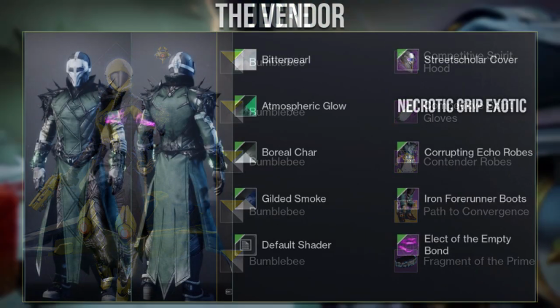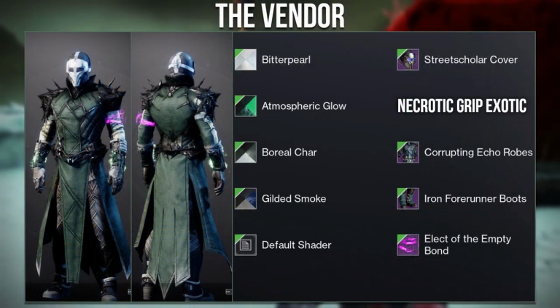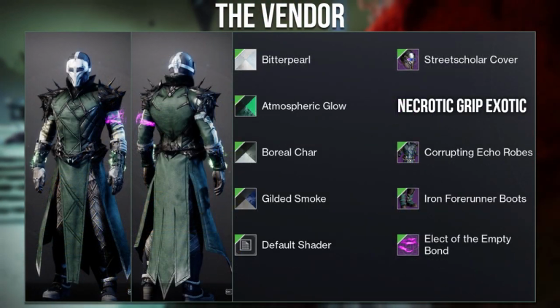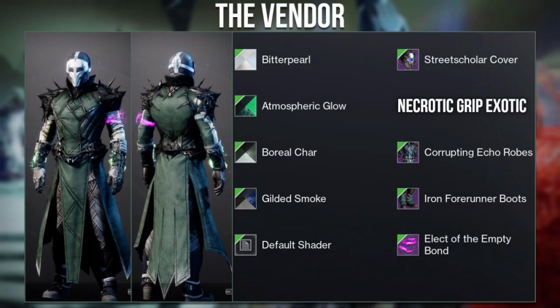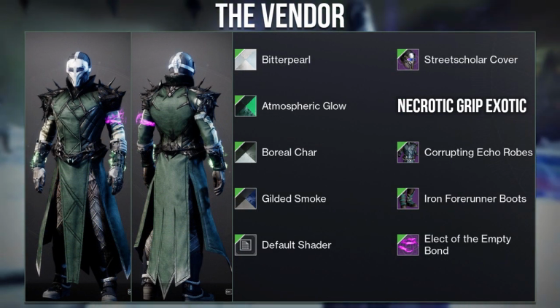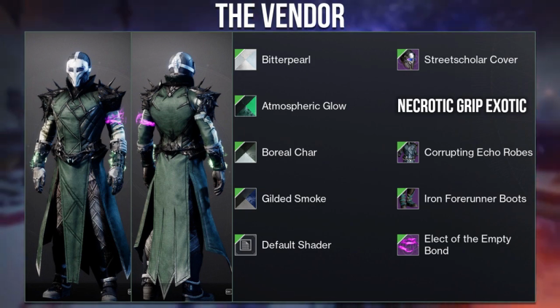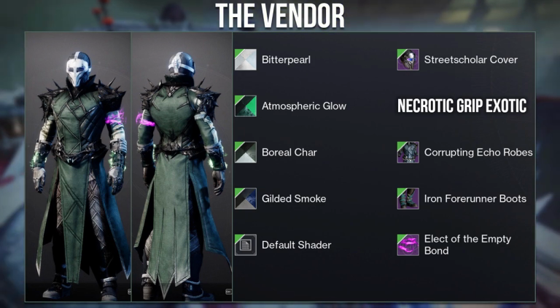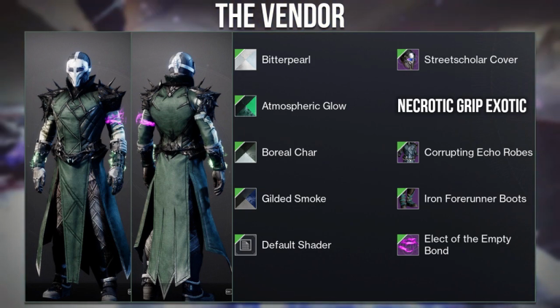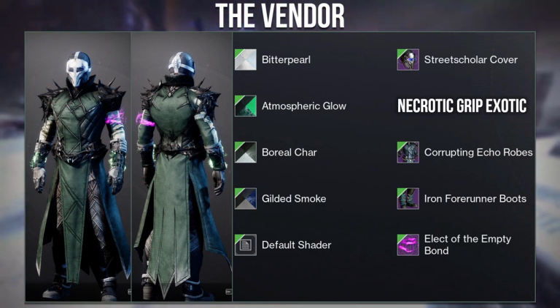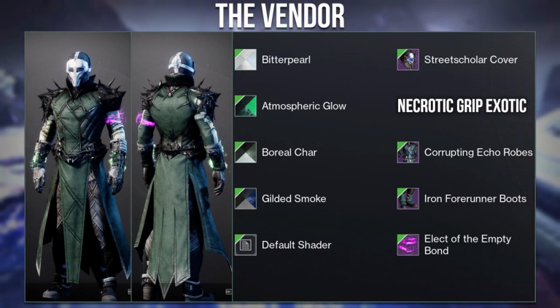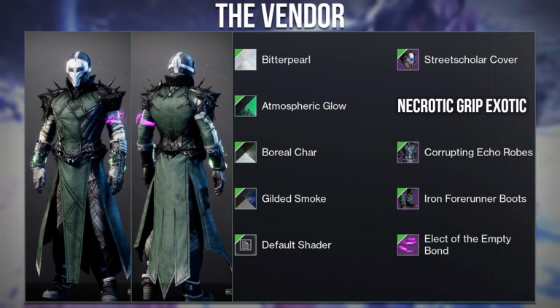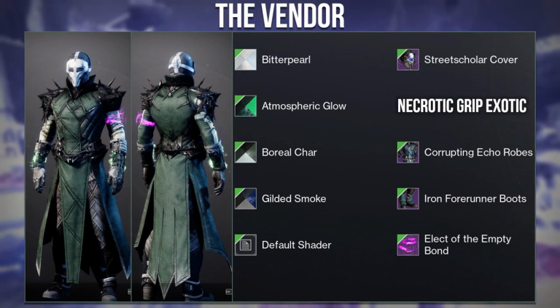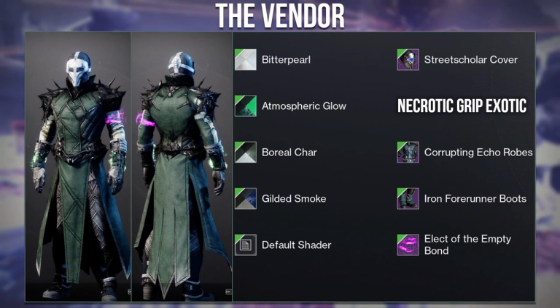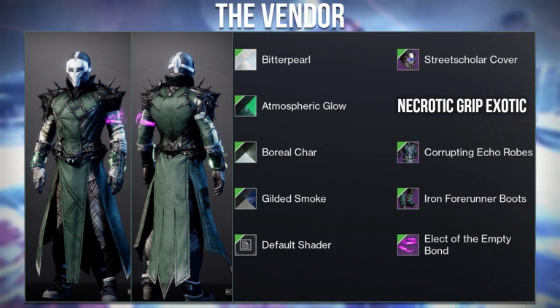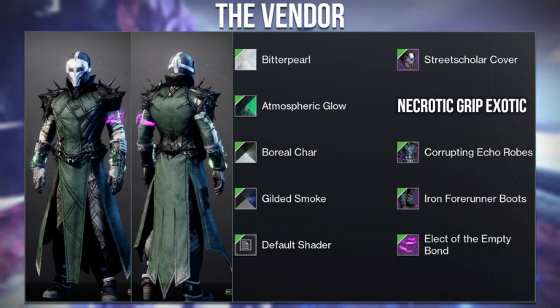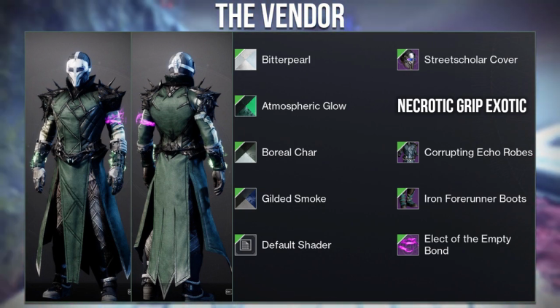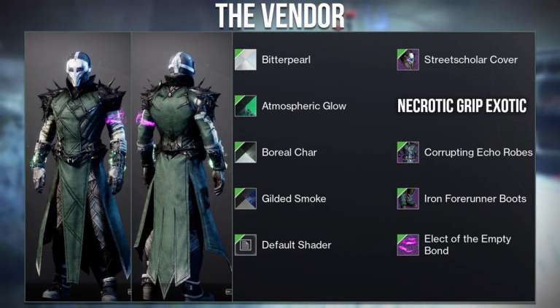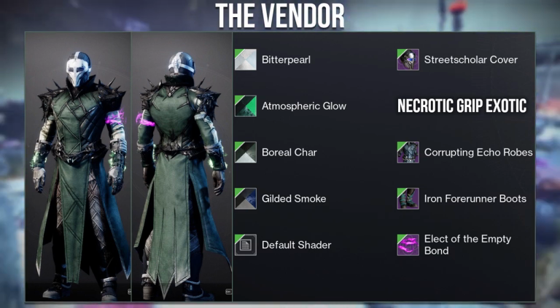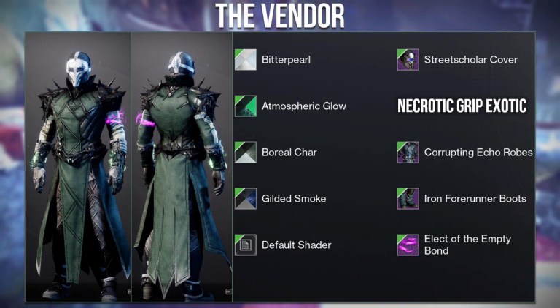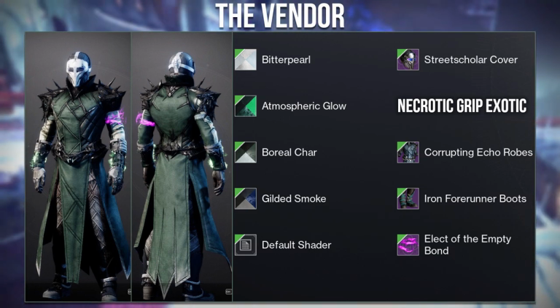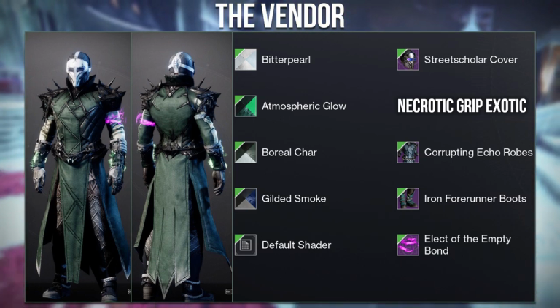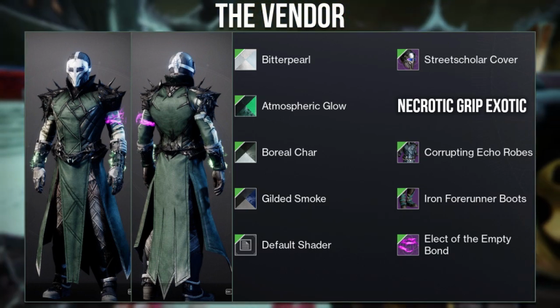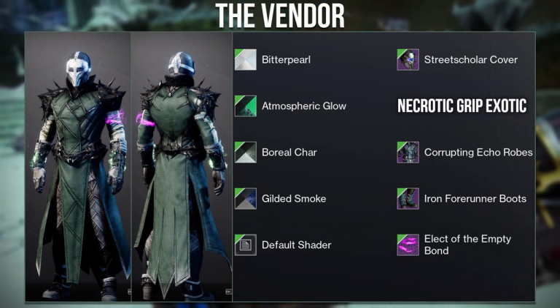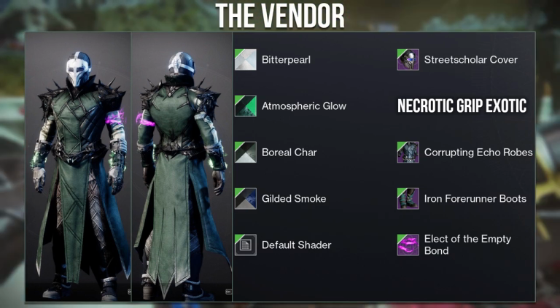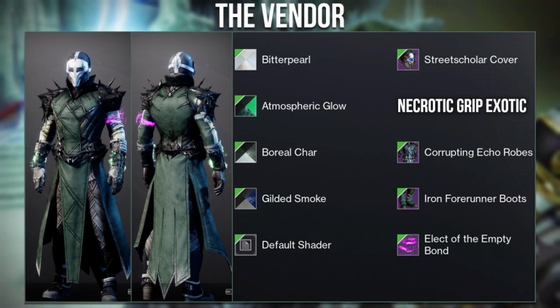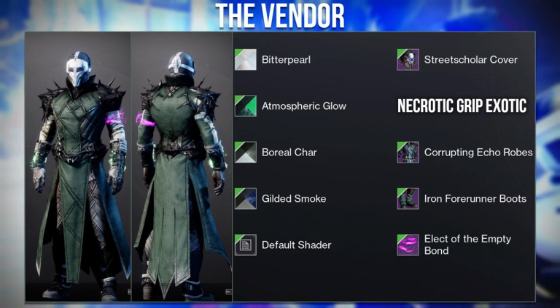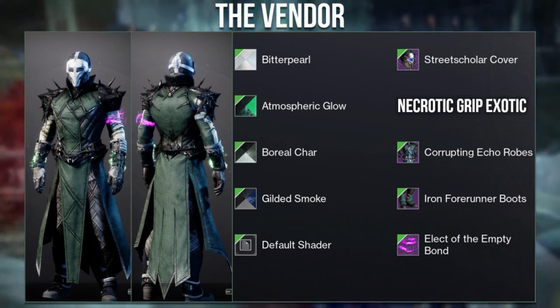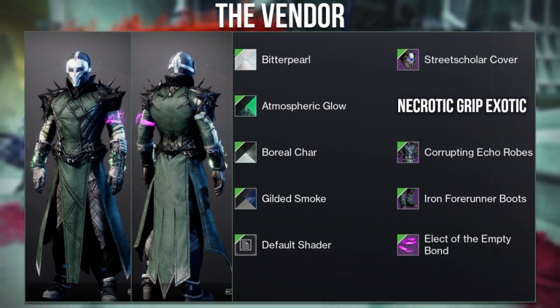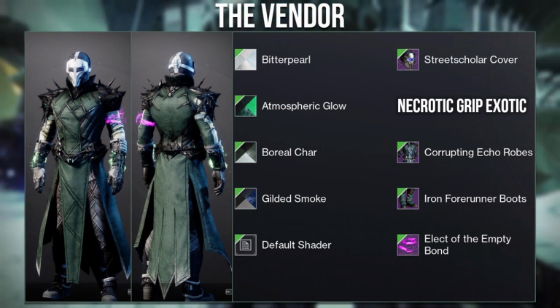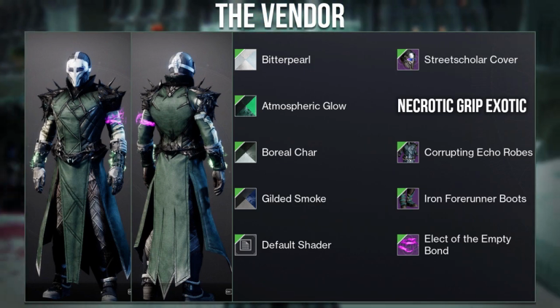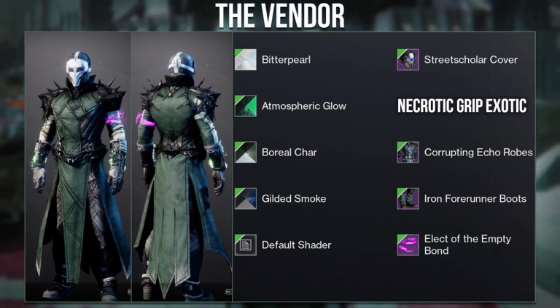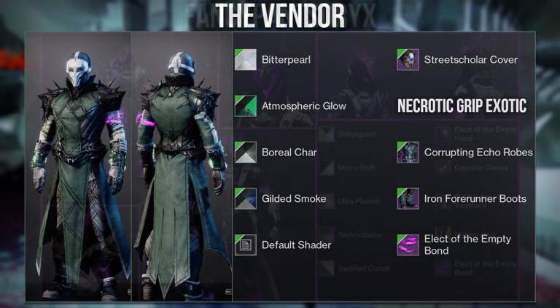Next we have this set from Vendor called the Executioner. I really like how they blended the Necrotic Grip with the robes and boots. The colors are really nice and I like how they used Bitter Pill to make the skull and face stand out. The only issue is the bond, as the purple looks a little bit out of place.